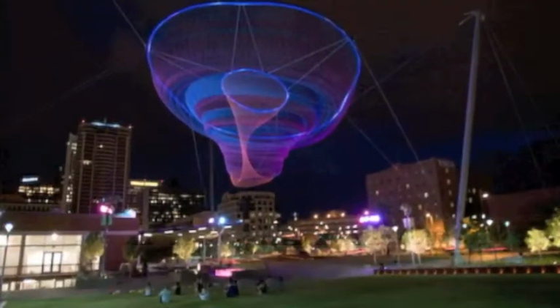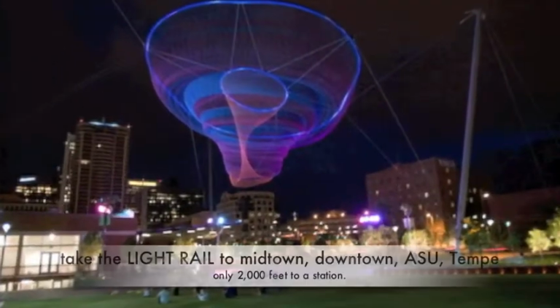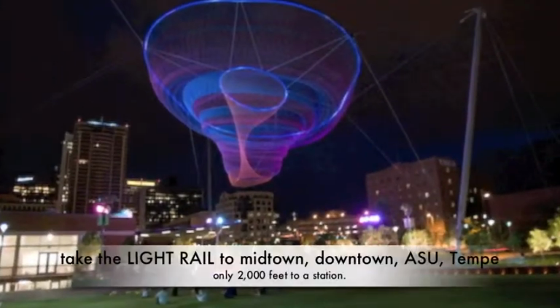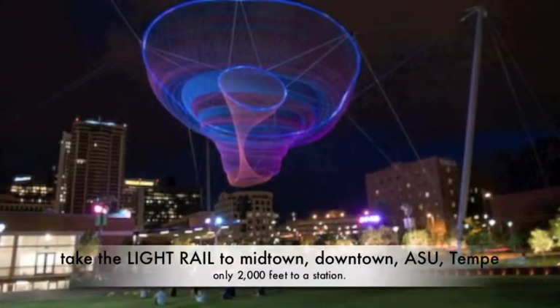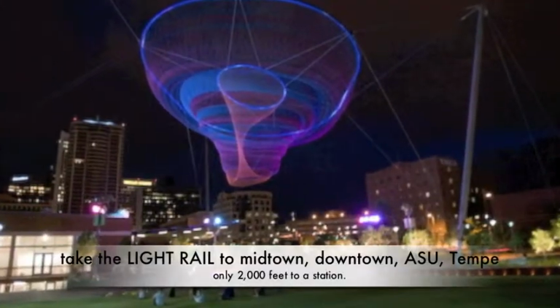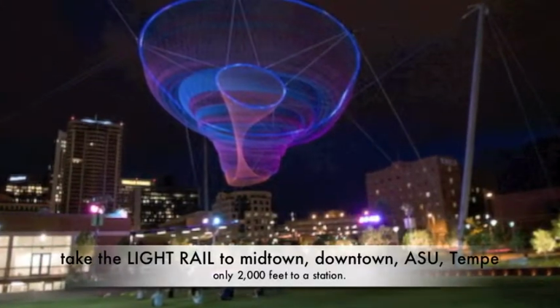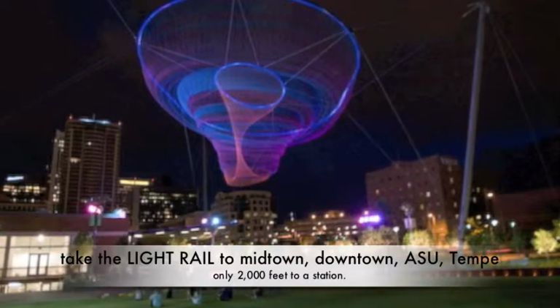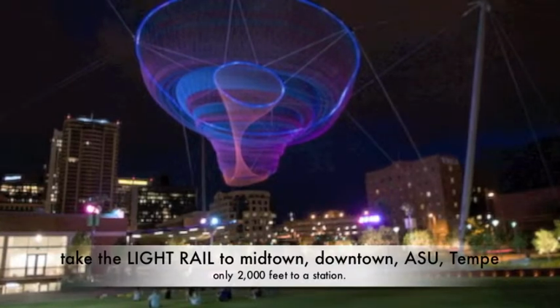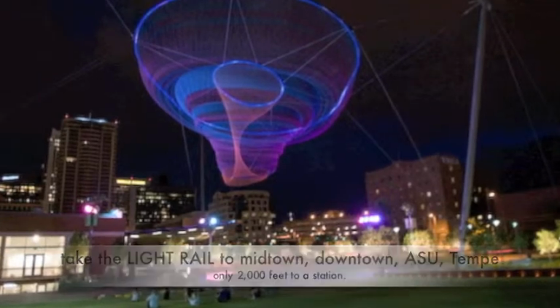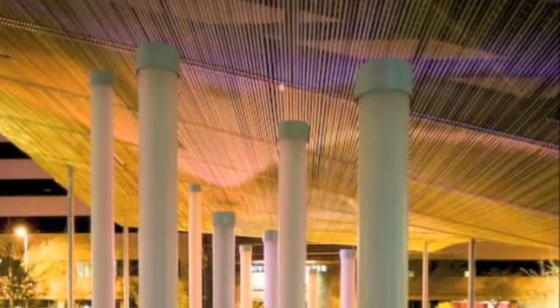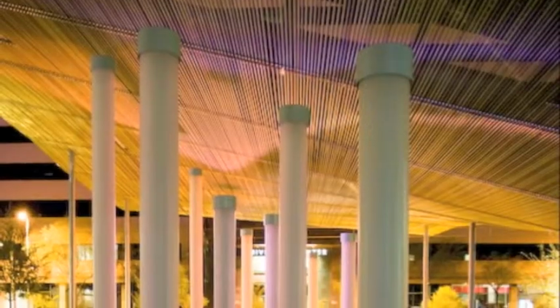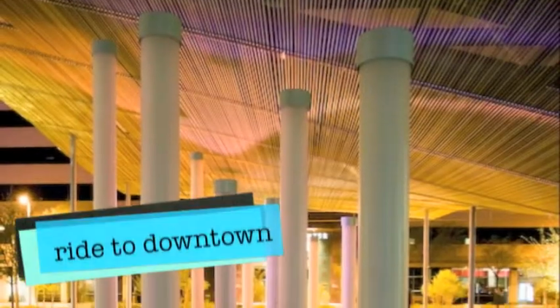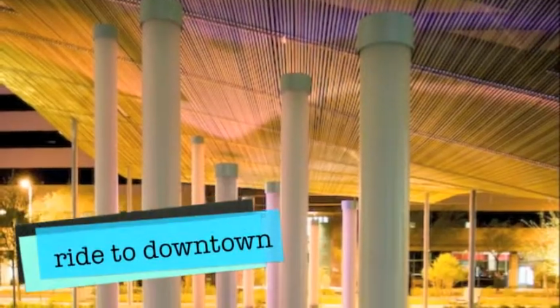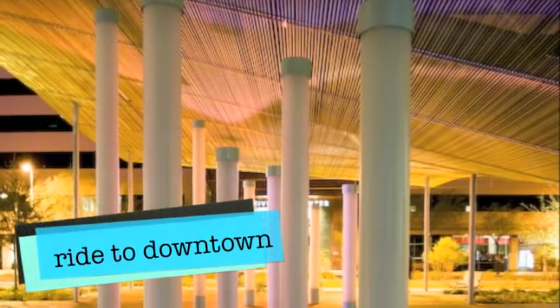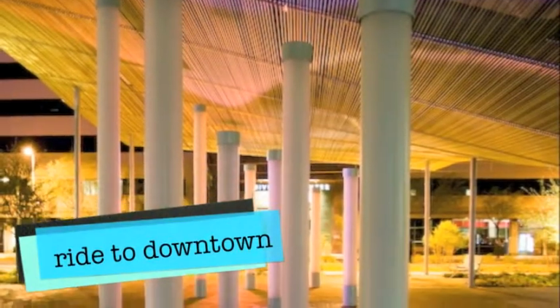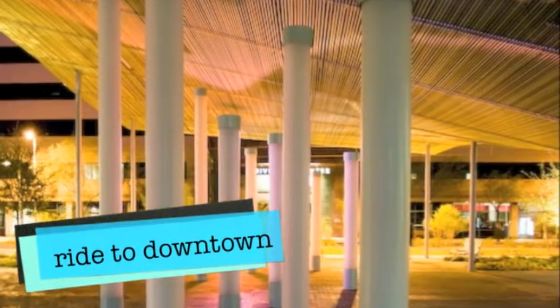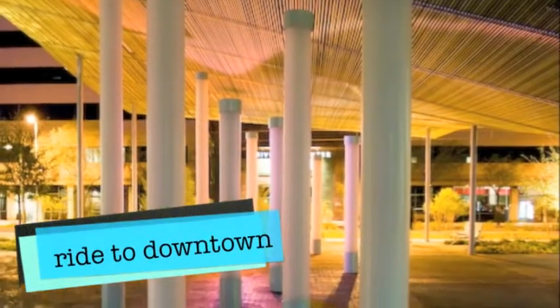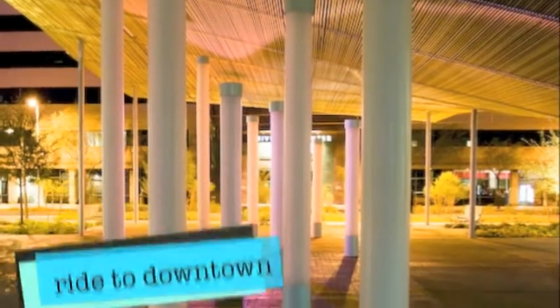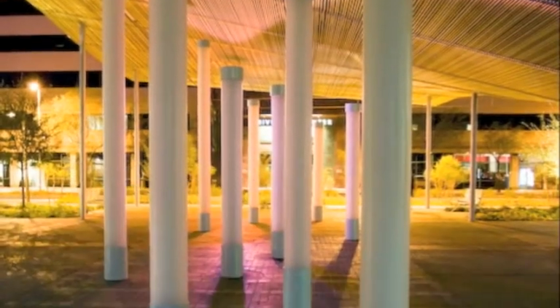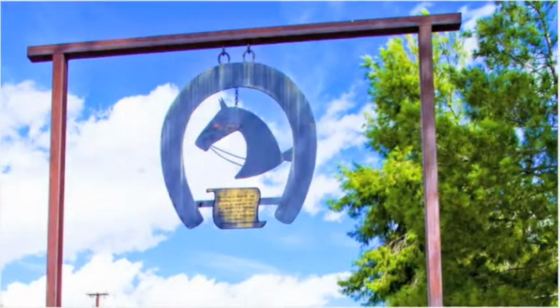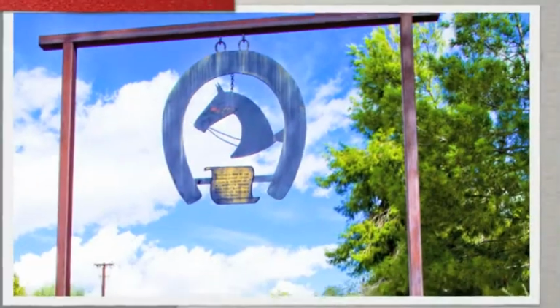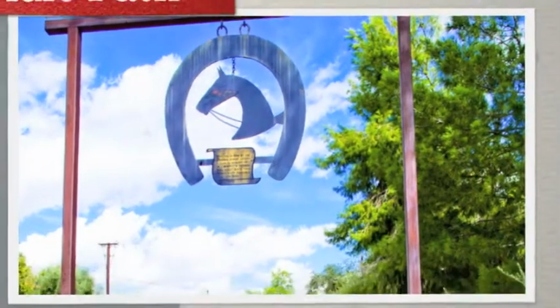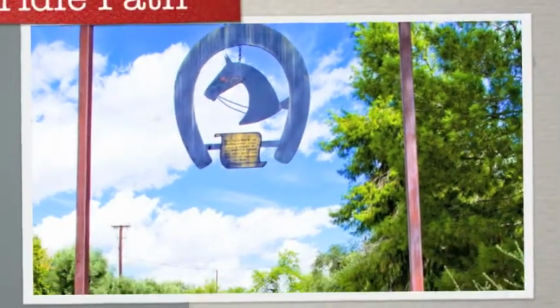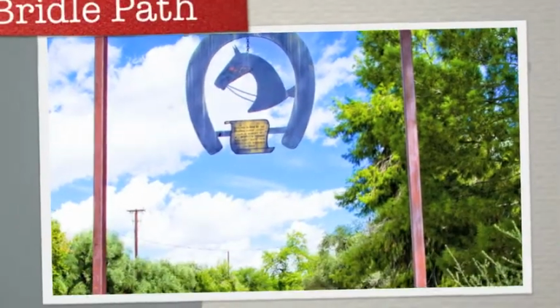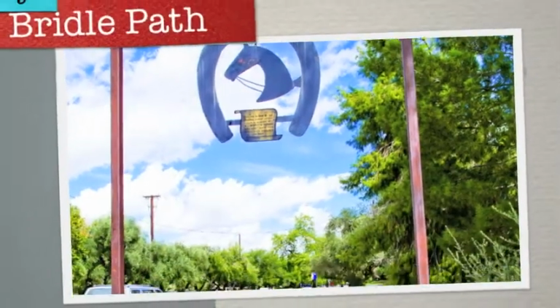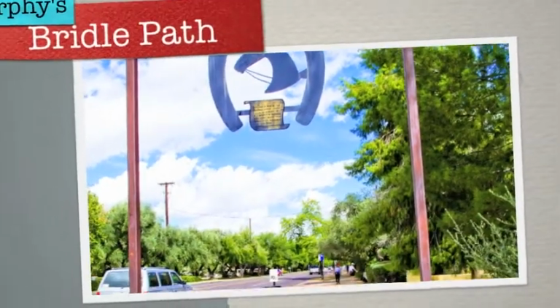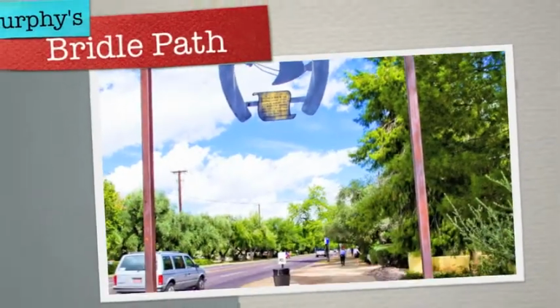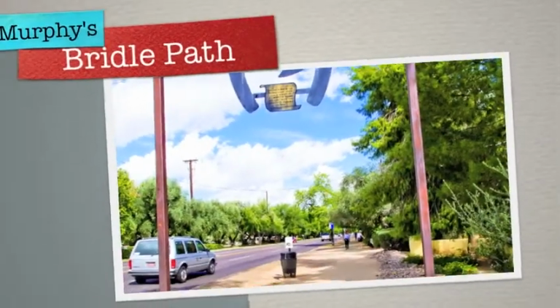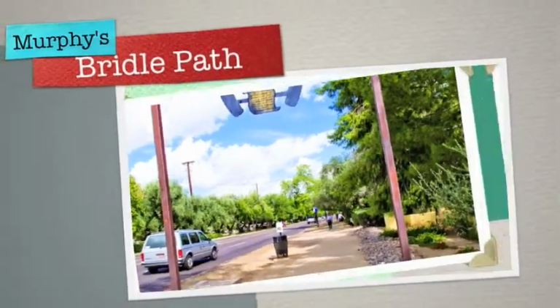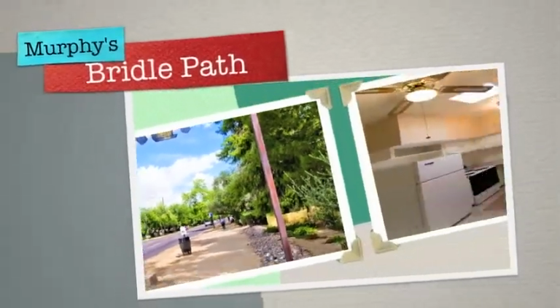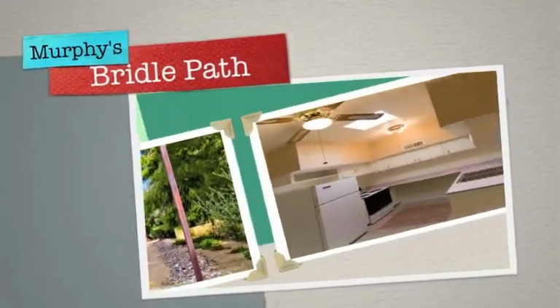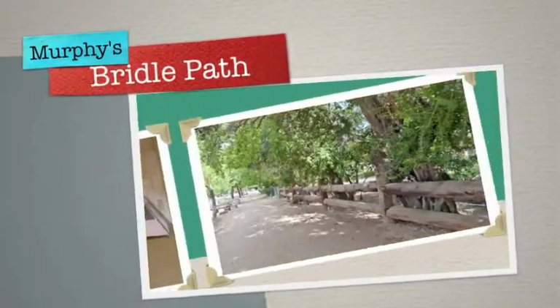Colter Apartments are within walking distance to two light rail stations — the one on Camelback and Central and Camelback and 7th Avenue. Each will take you through urban Phoenix to Tempe, past ASU to Mesa.